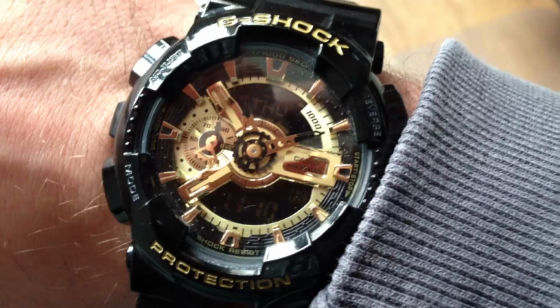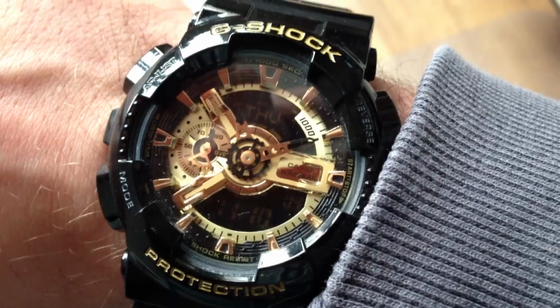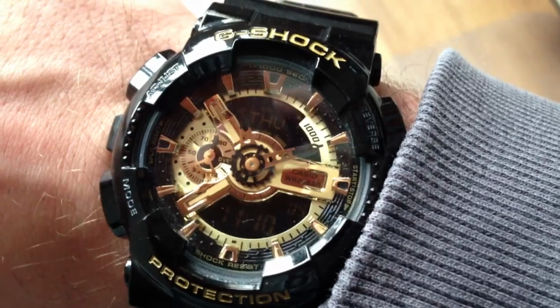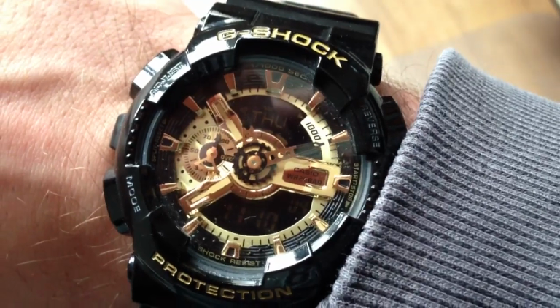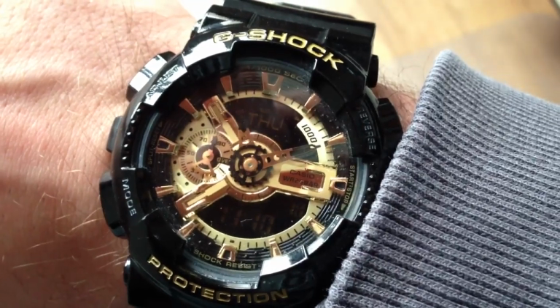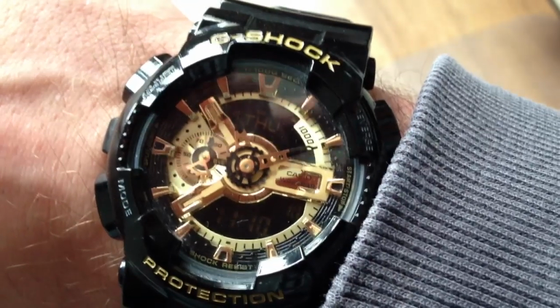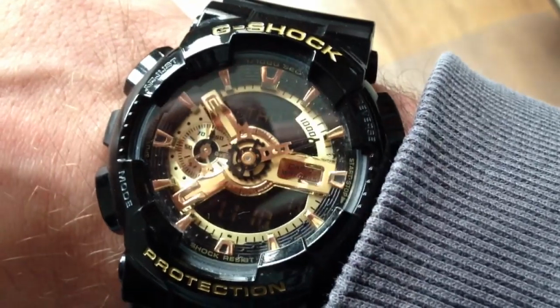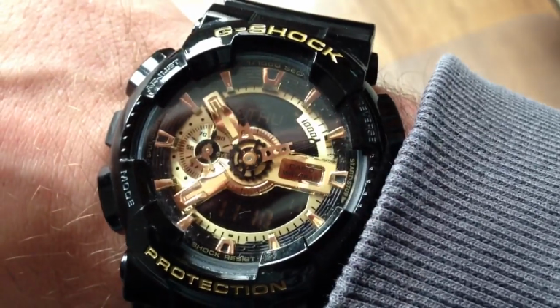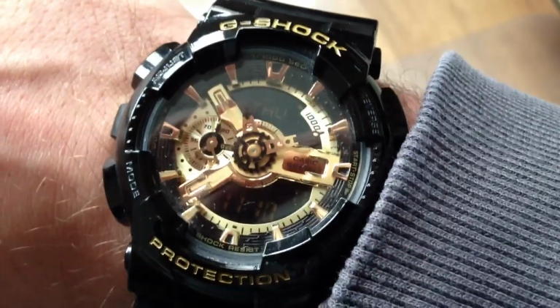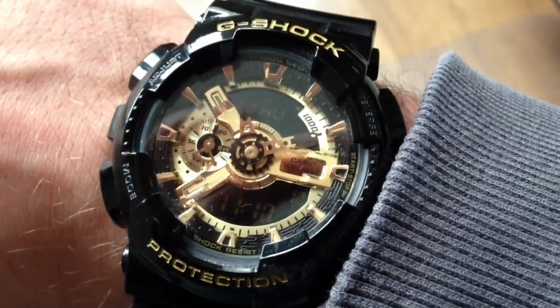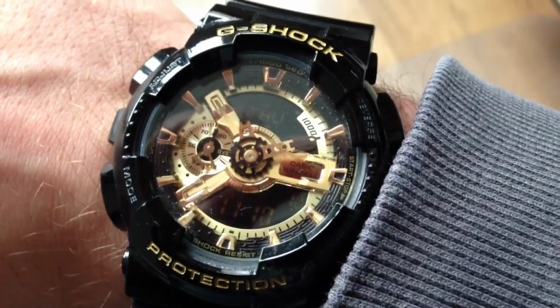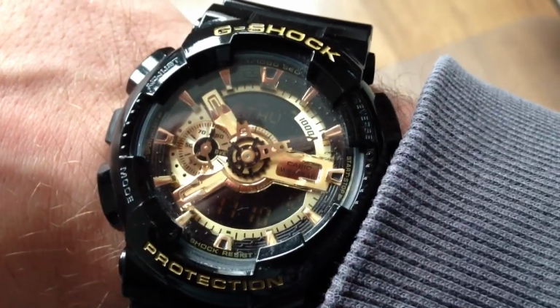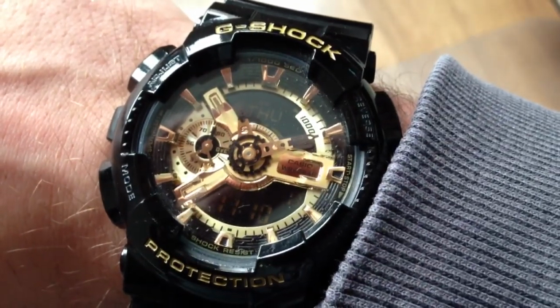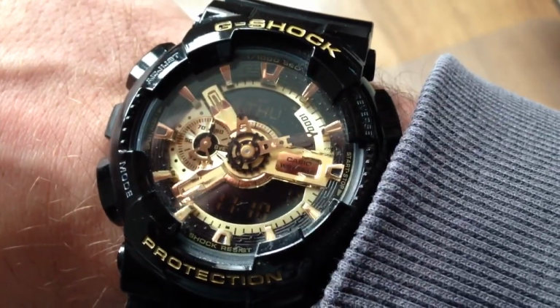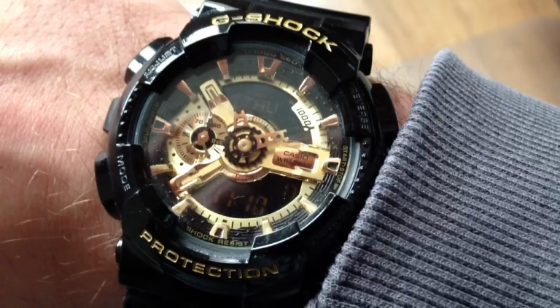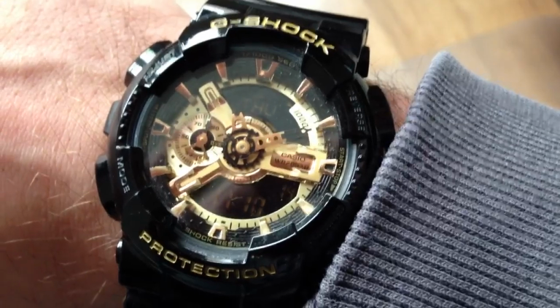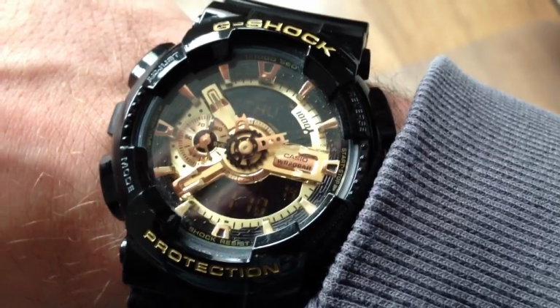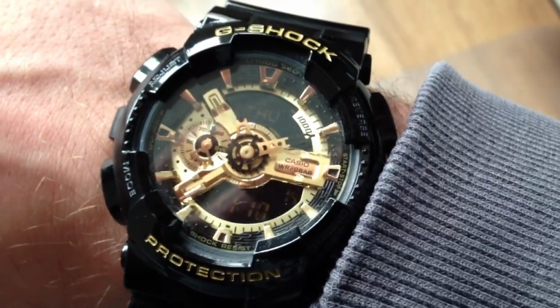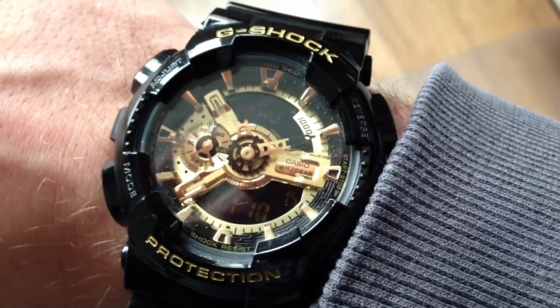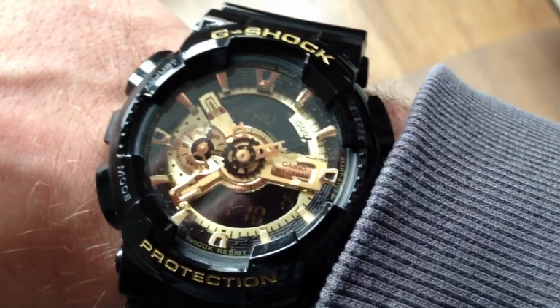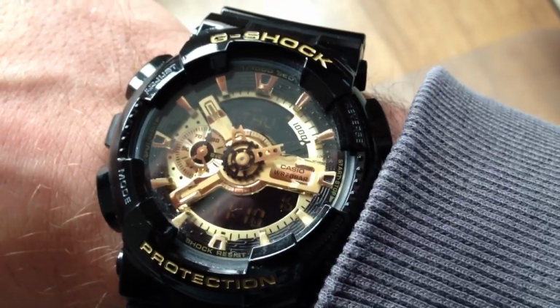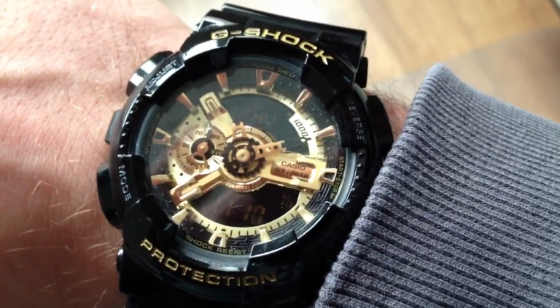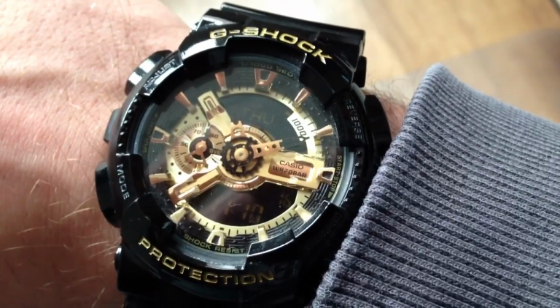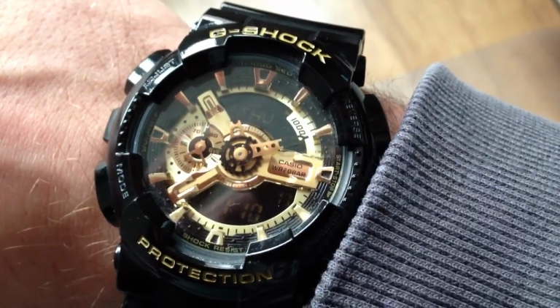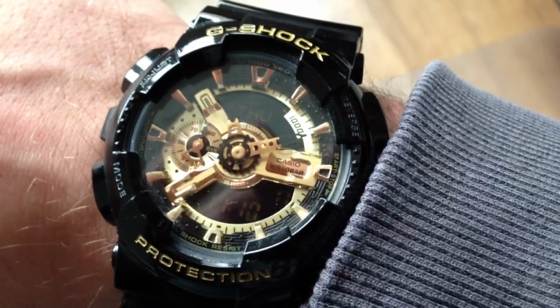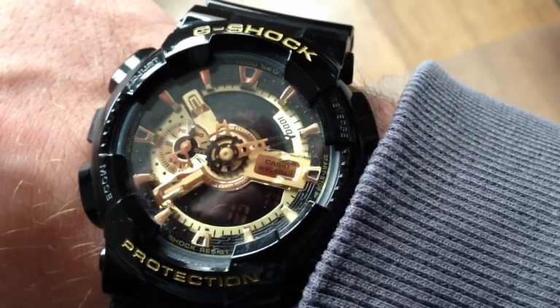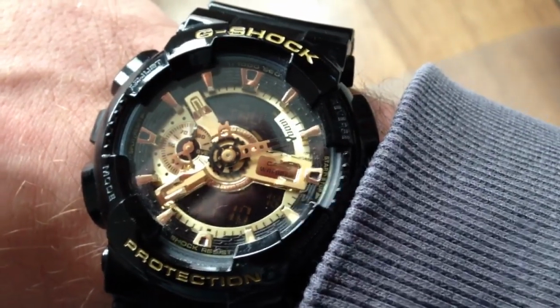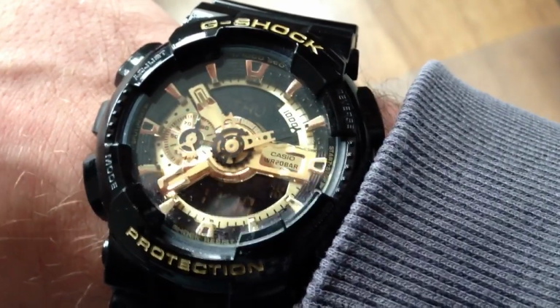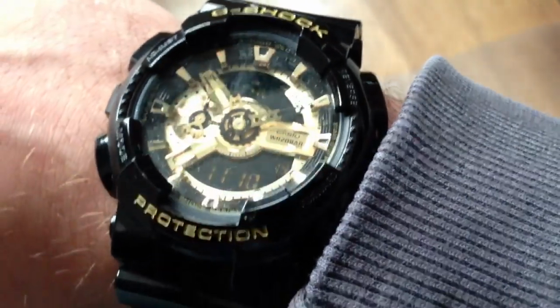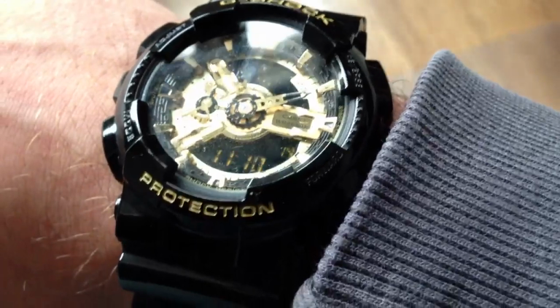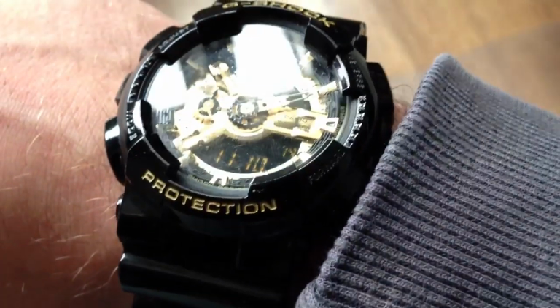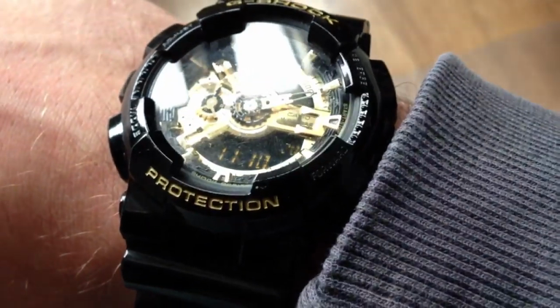Hello YouTube, this is a video review of my G-Shock watch. I bought my watch earlier this year, 2013.